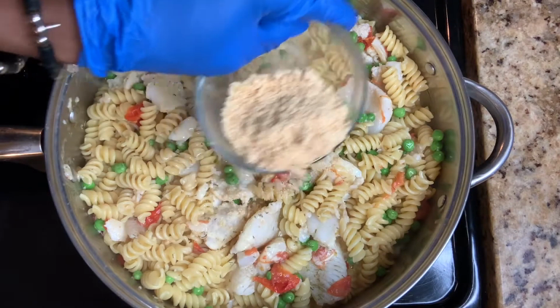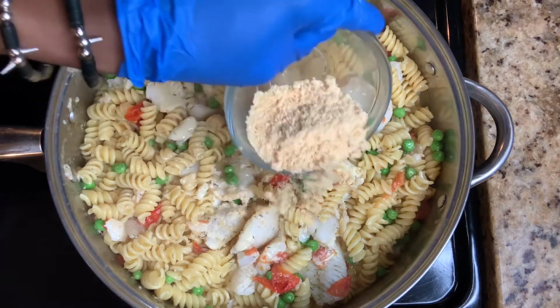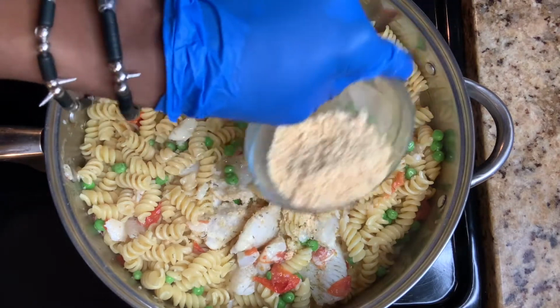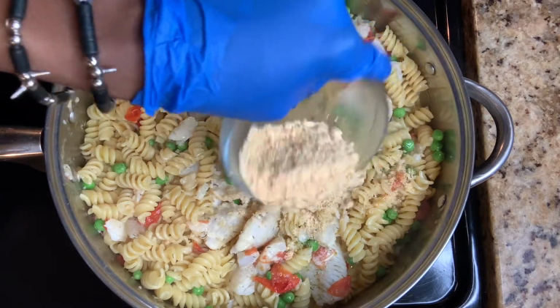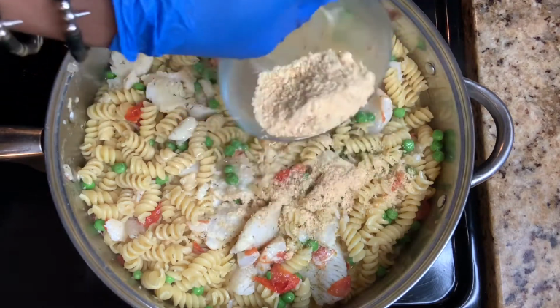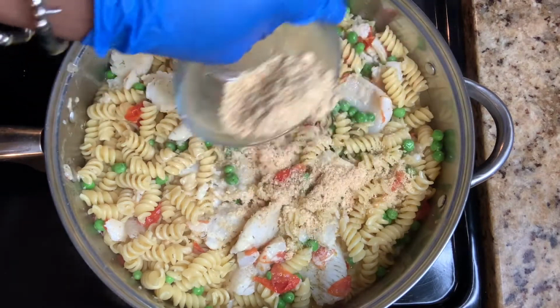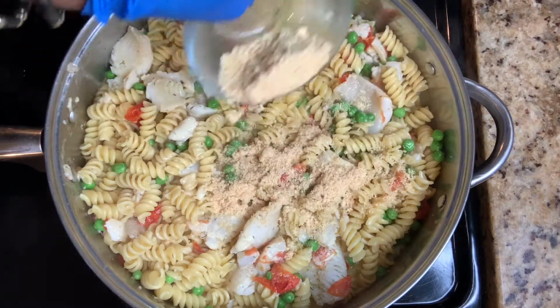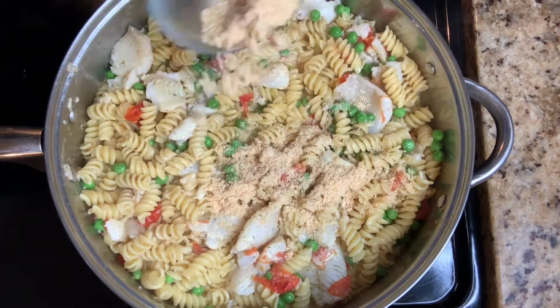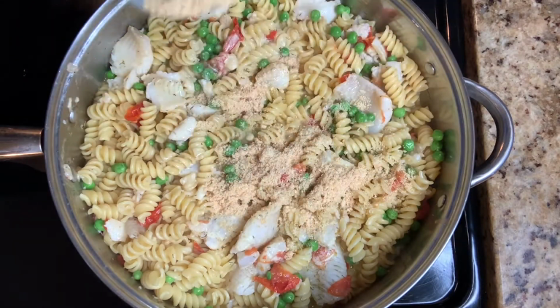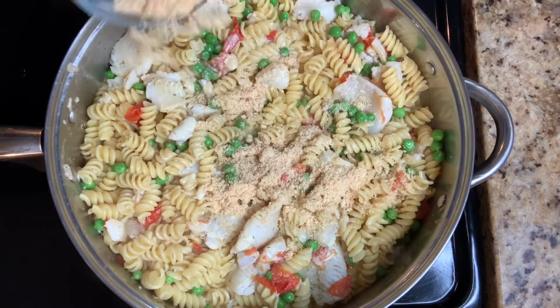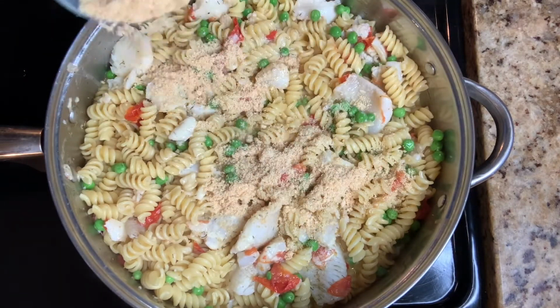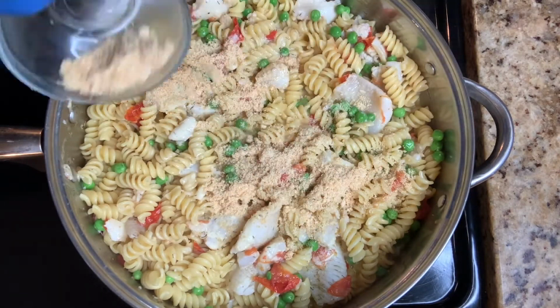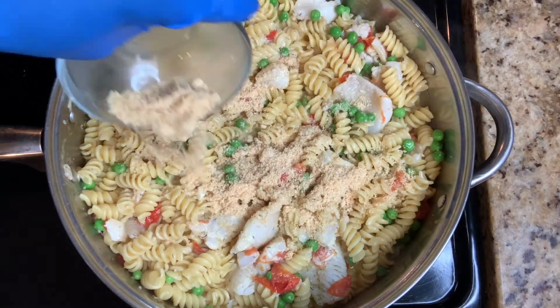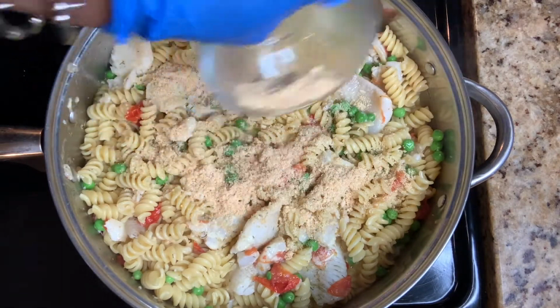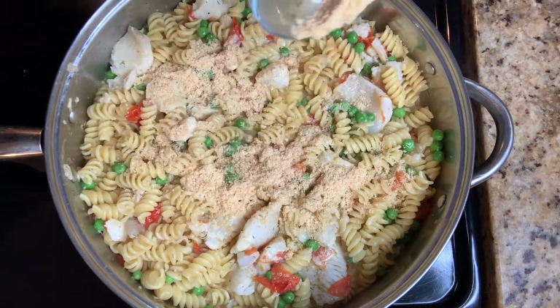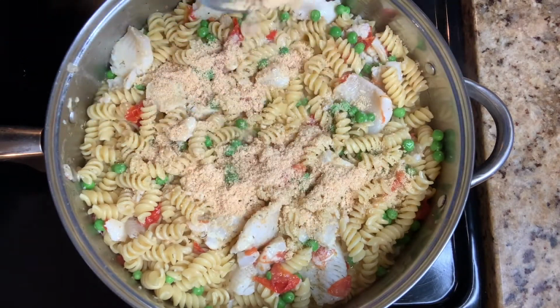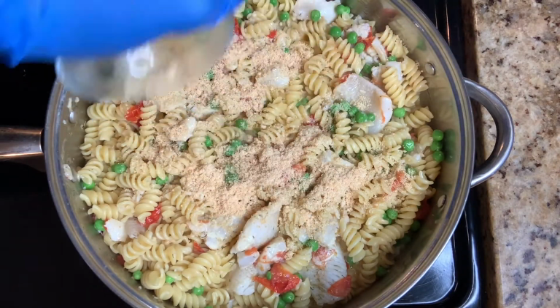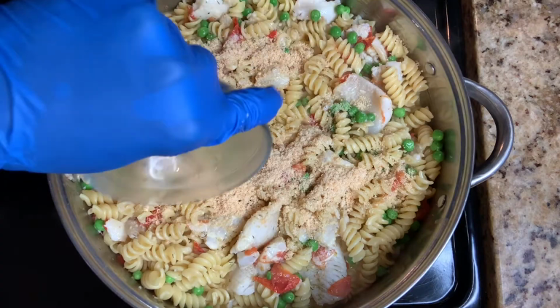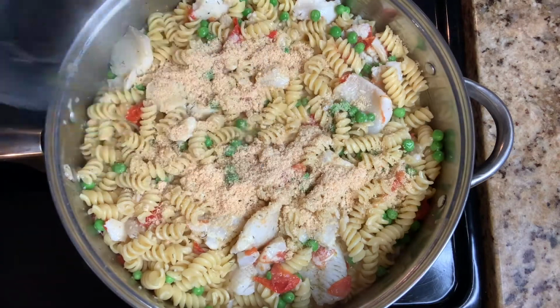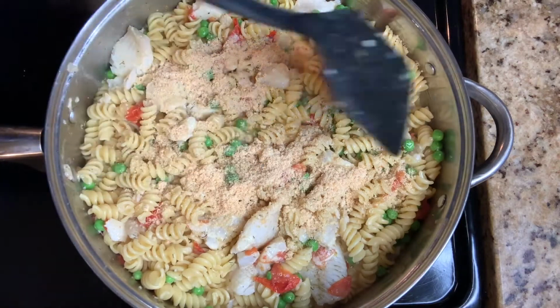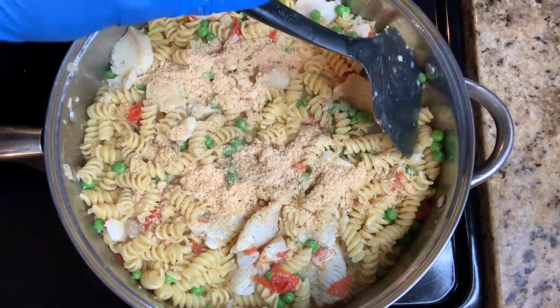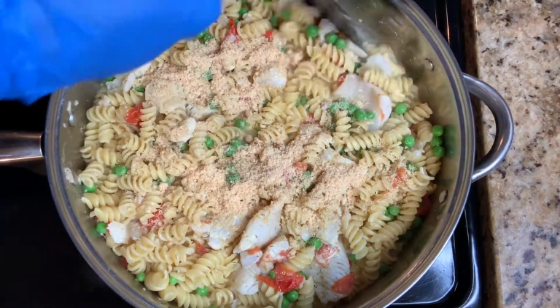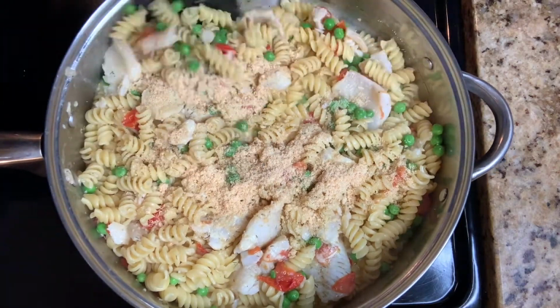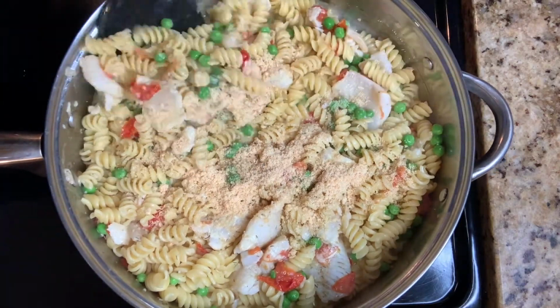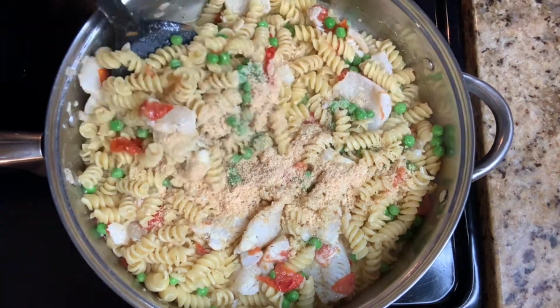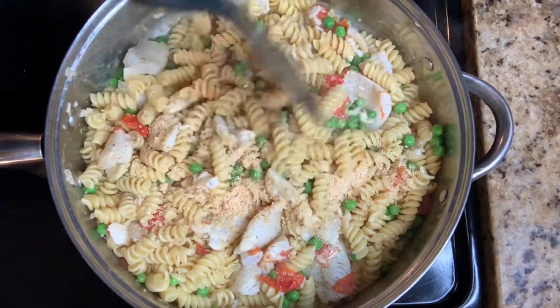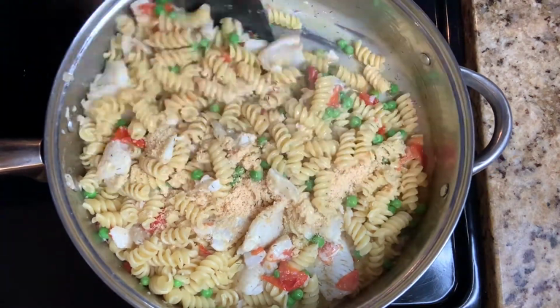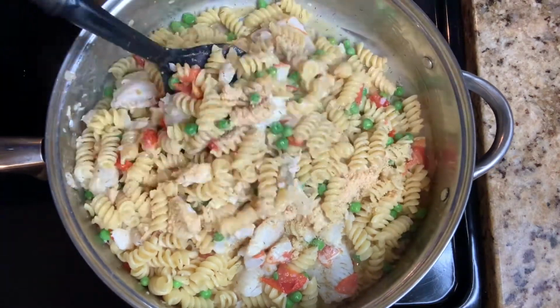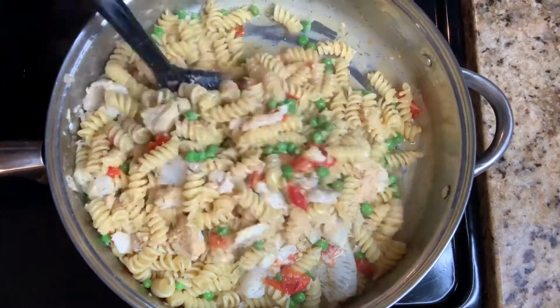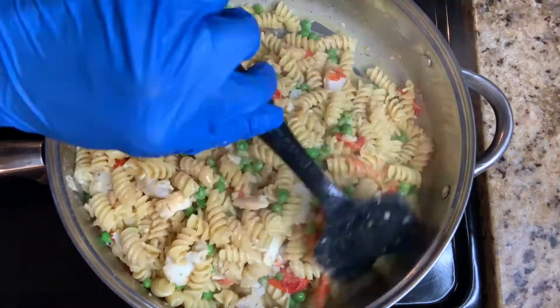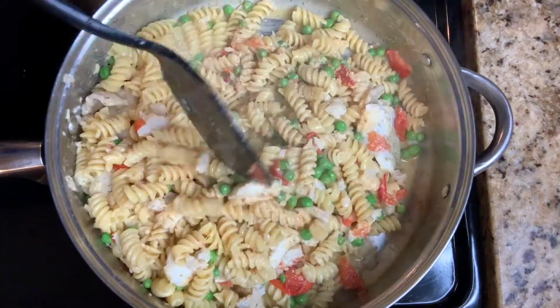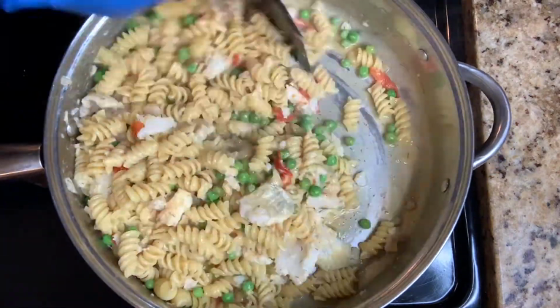Shake in that Parmesan cheese. Final stir. Mmm, yes!